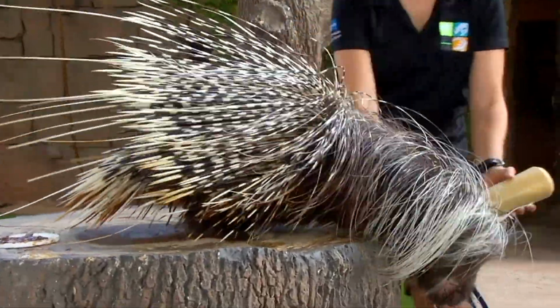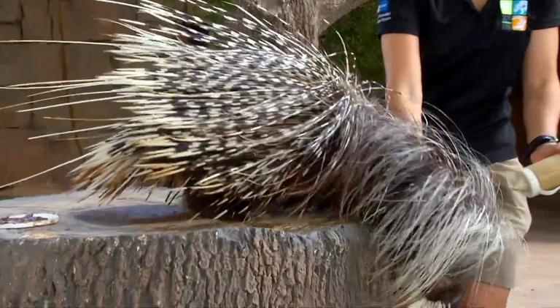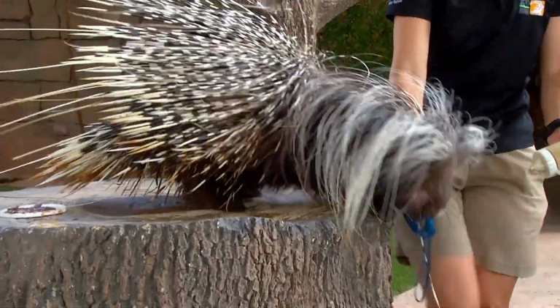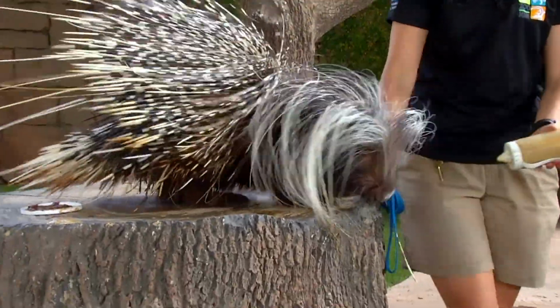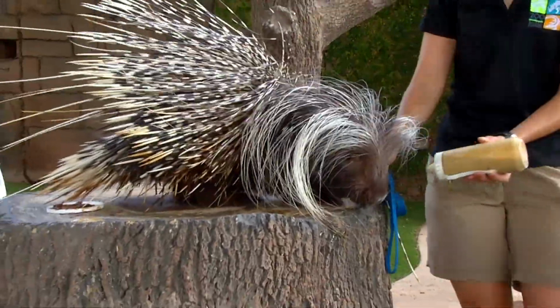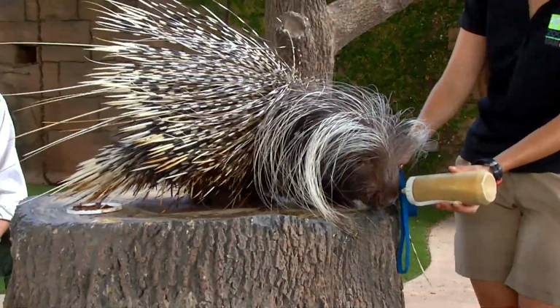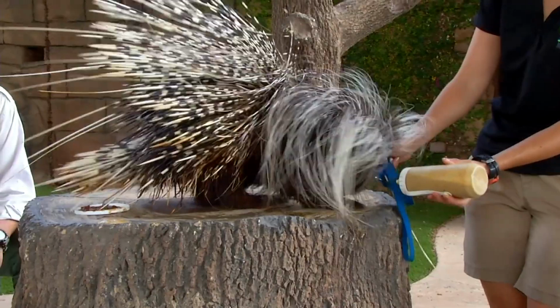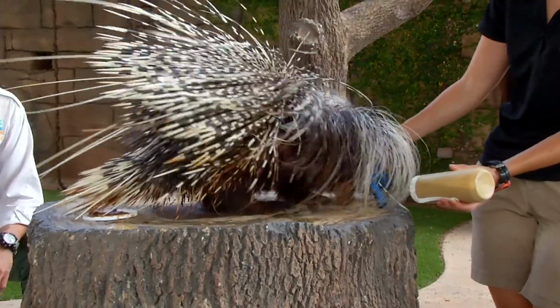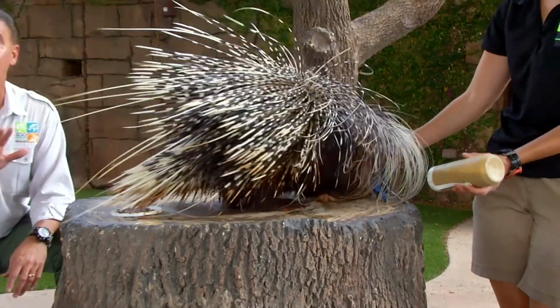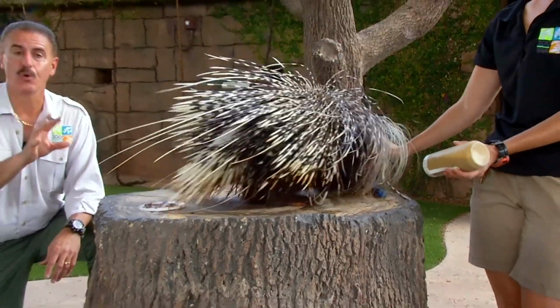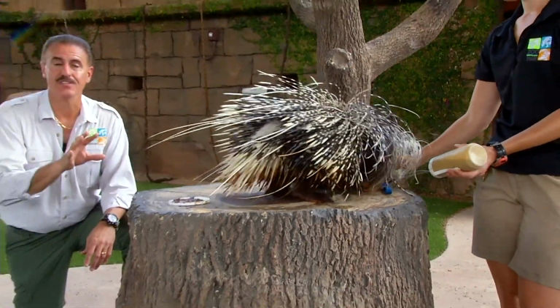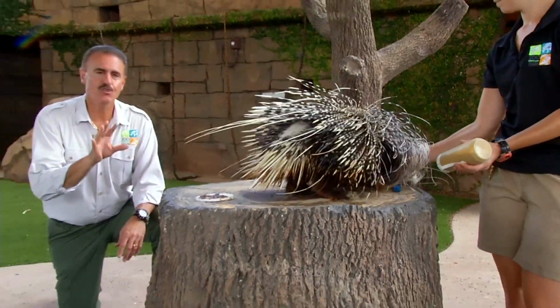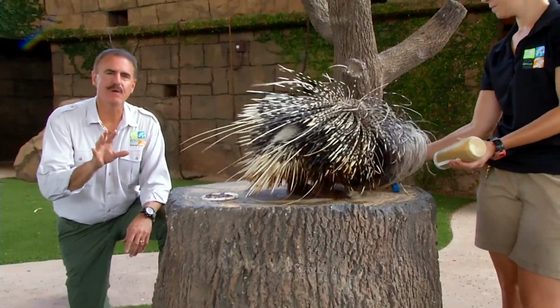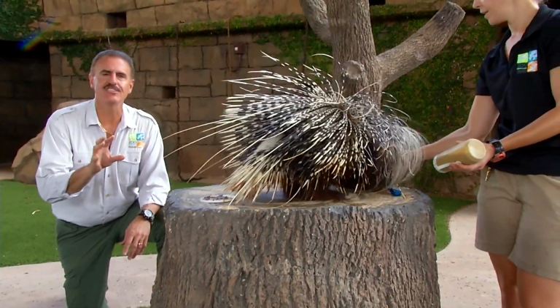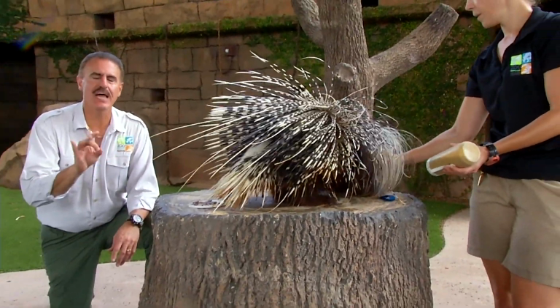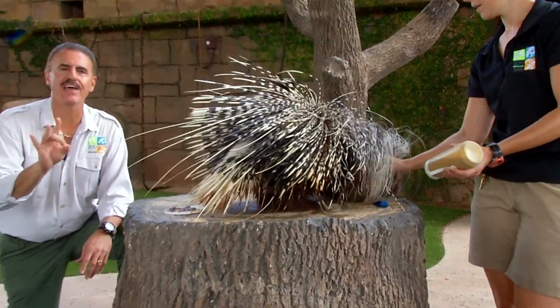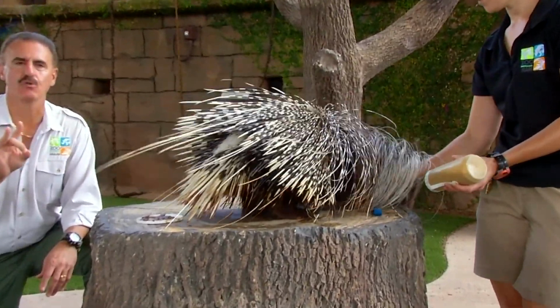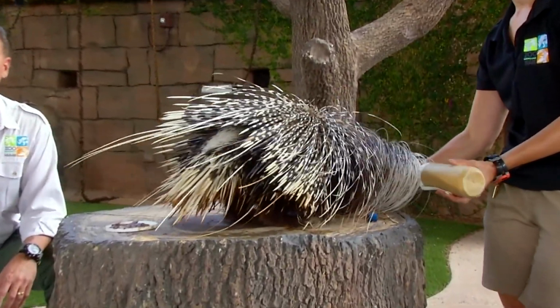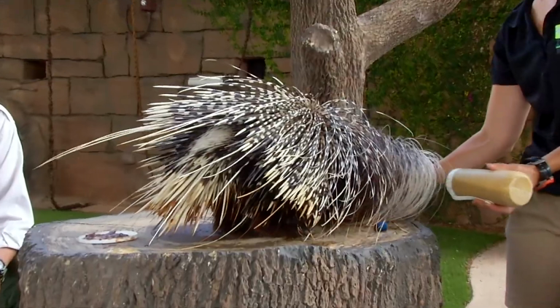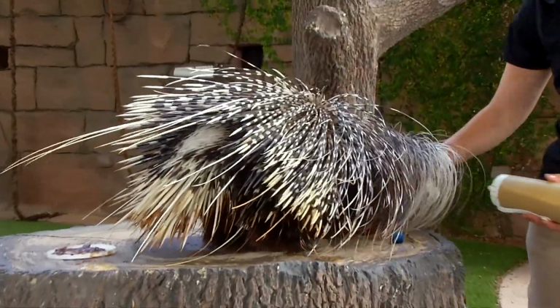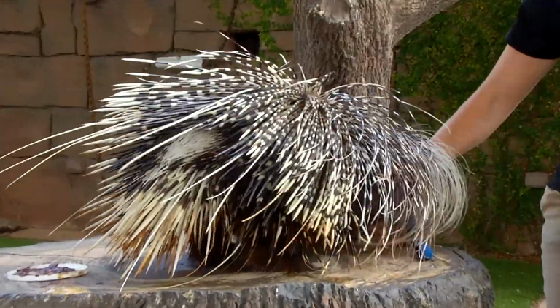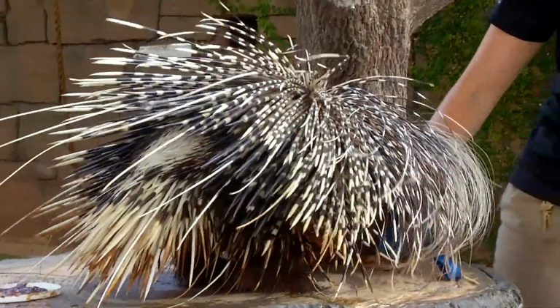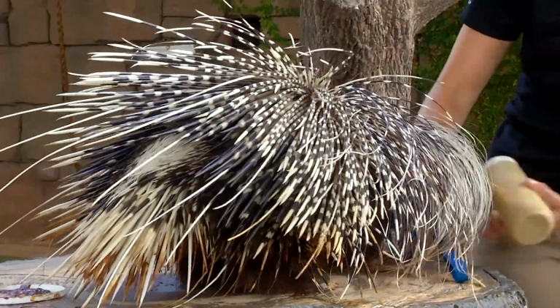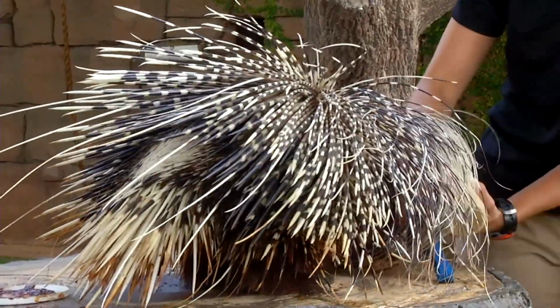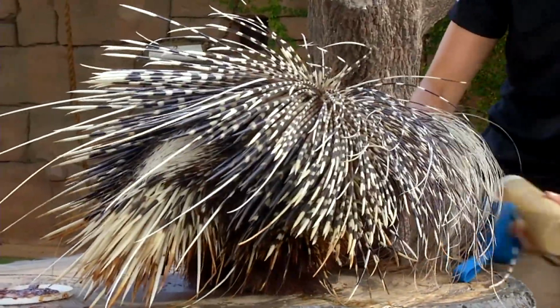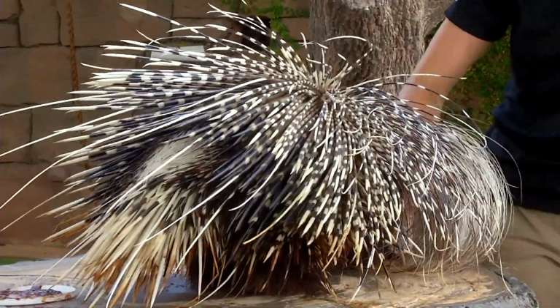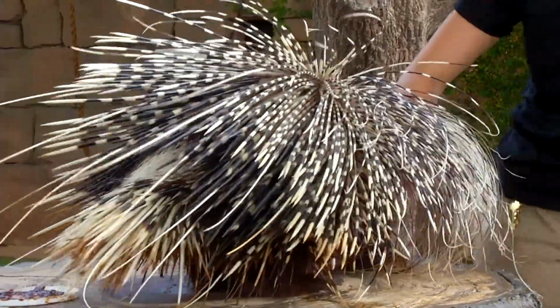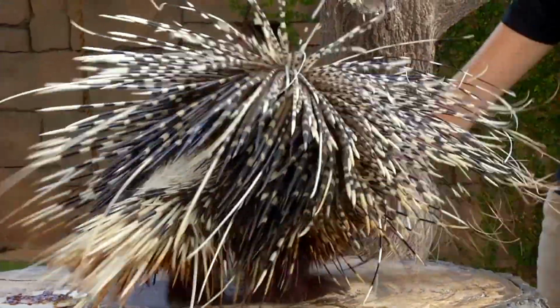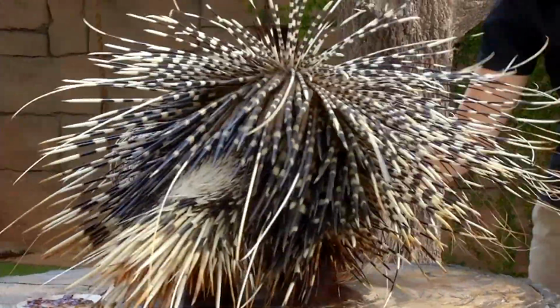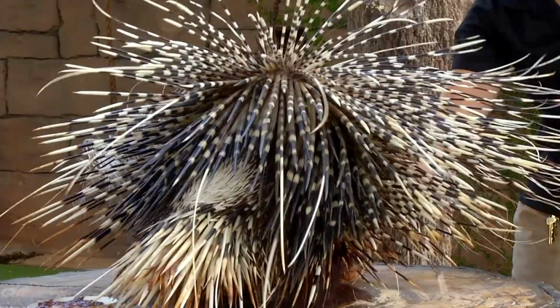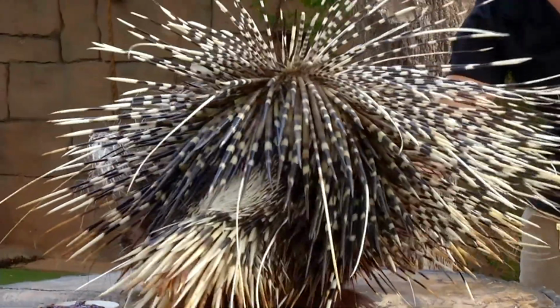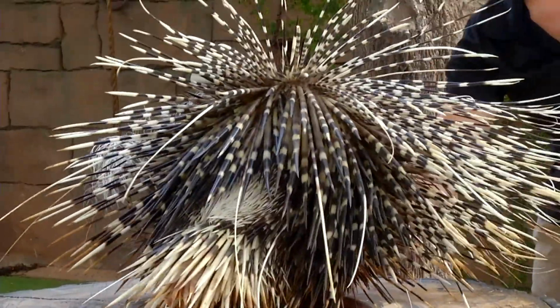There are about 23 species of porcupines in the world, and they're all known of course for their quills. Those quills are basically specialized hairs that grow from the porcupine. They're not born with them hard like that — they're born very soft and continue to grow and harden once the animal is about two weeks old.